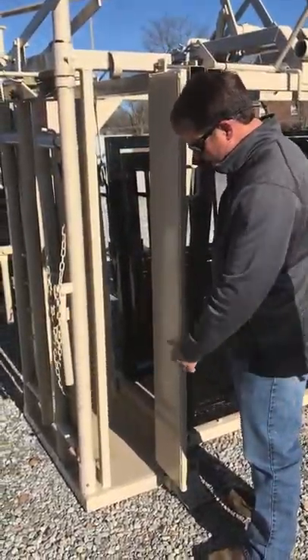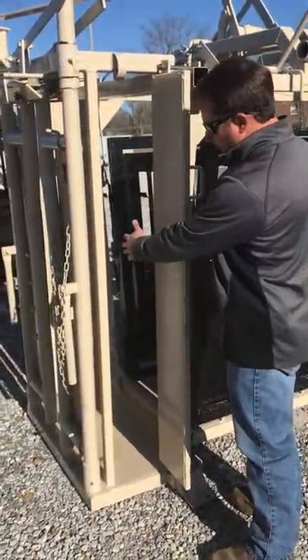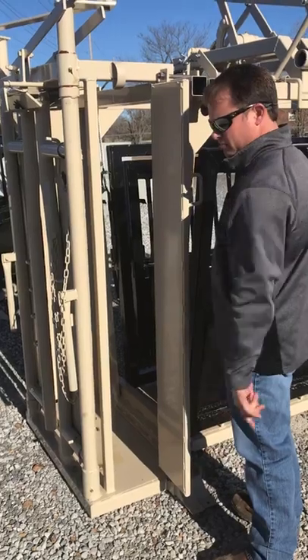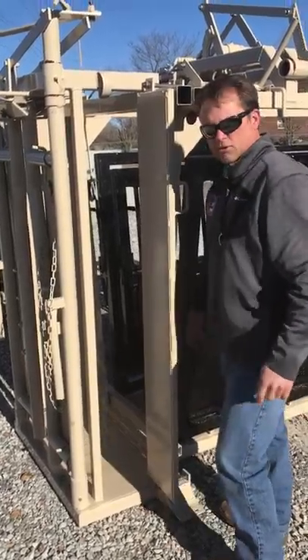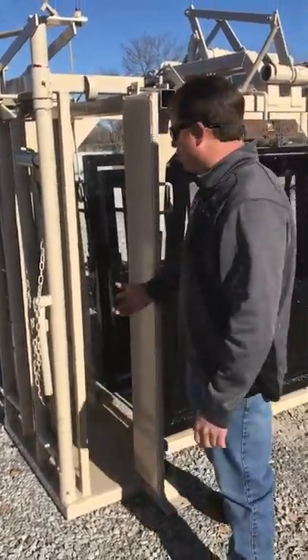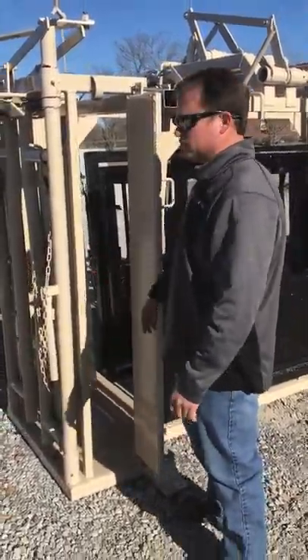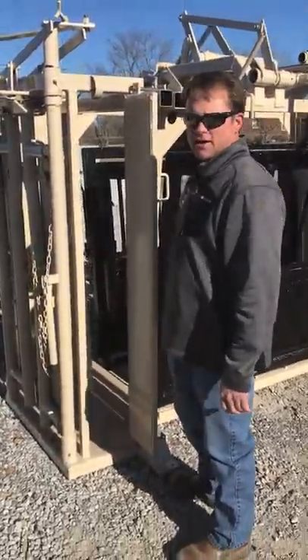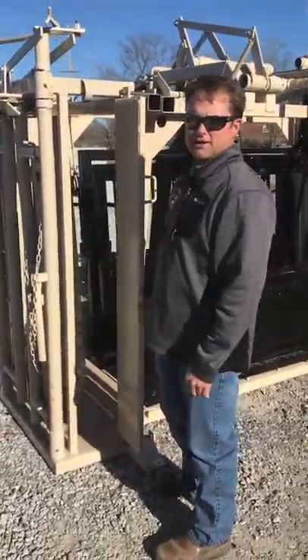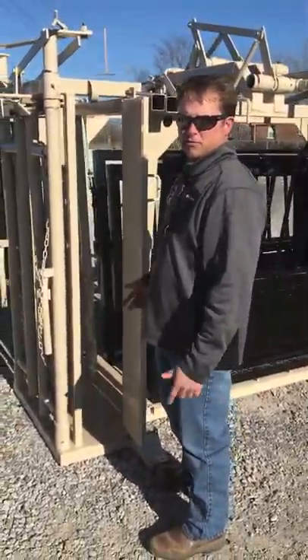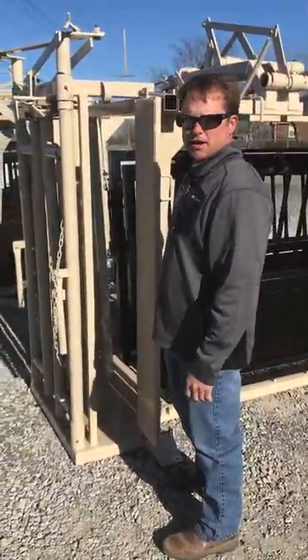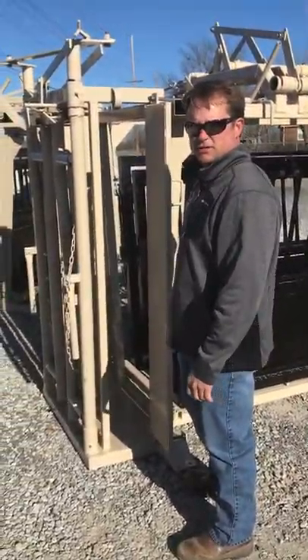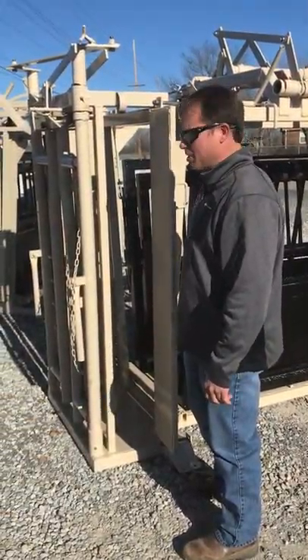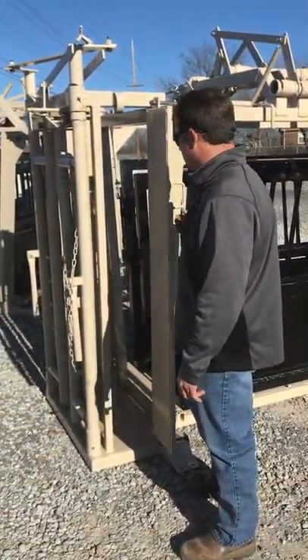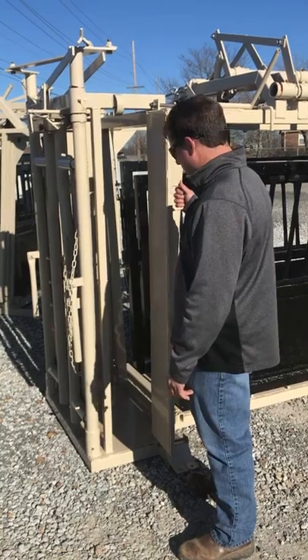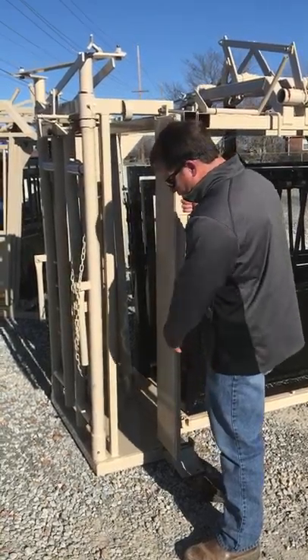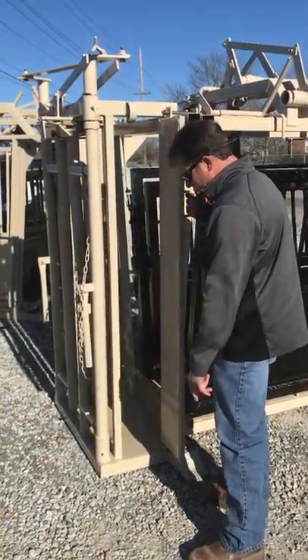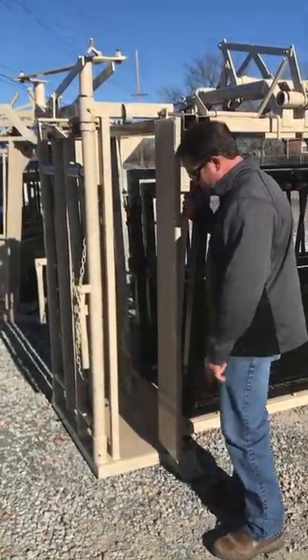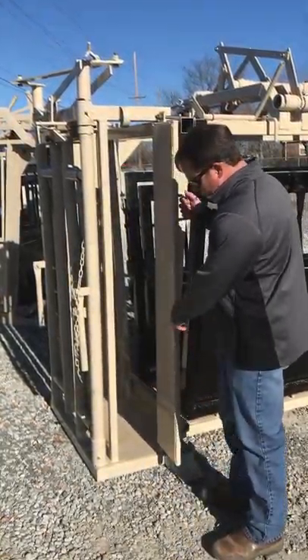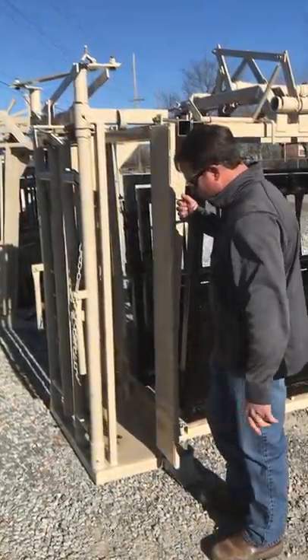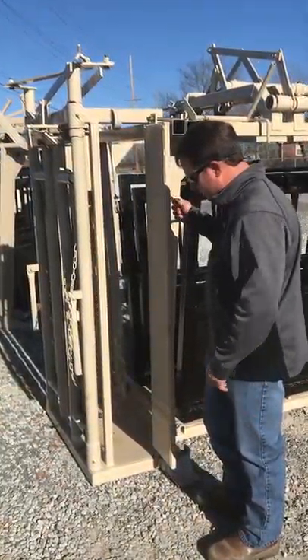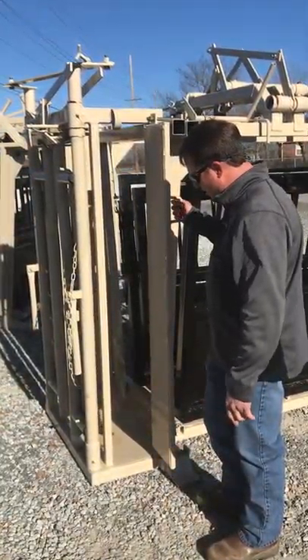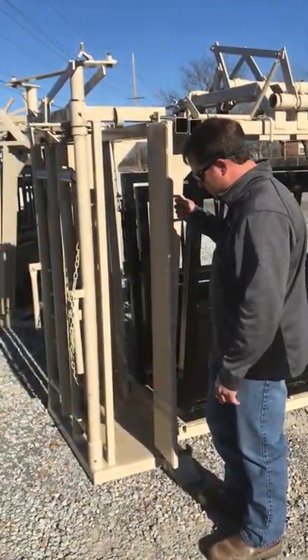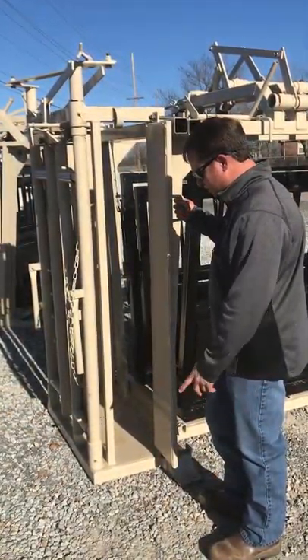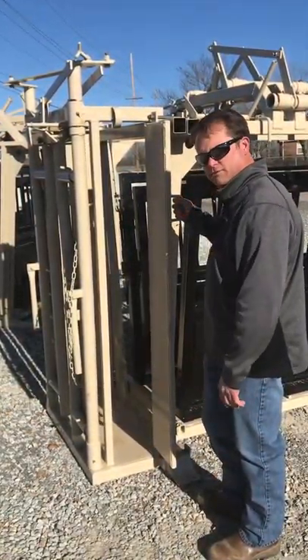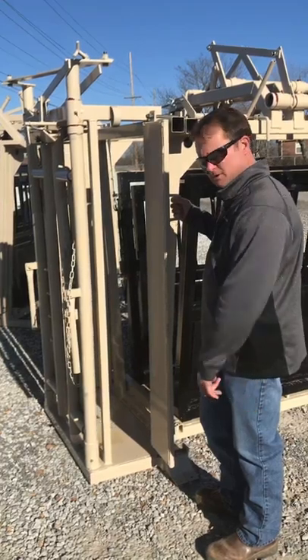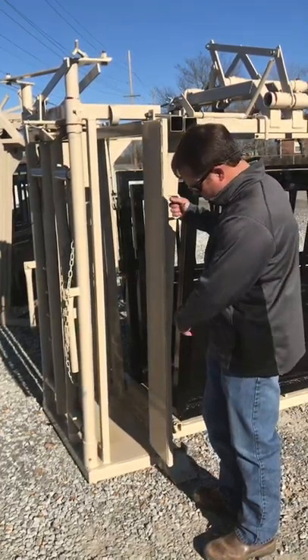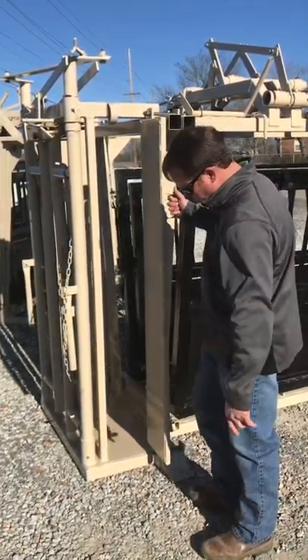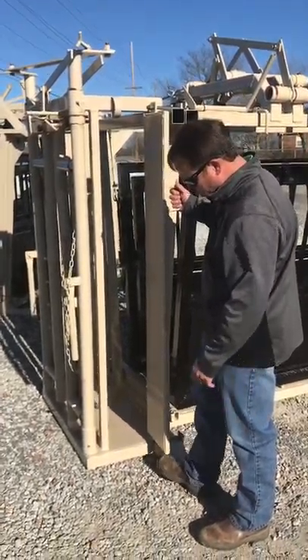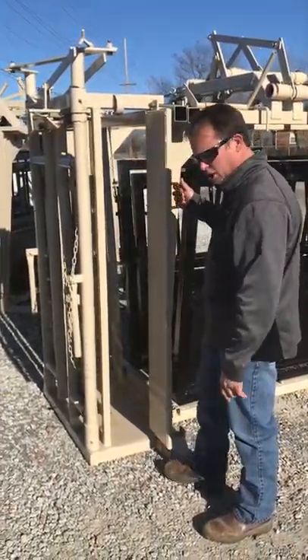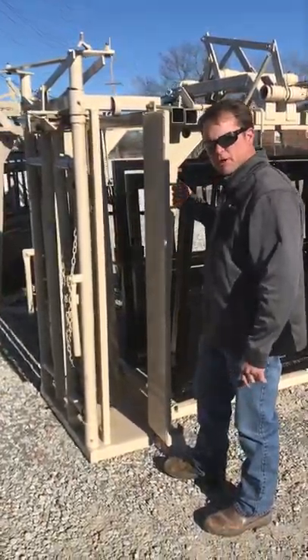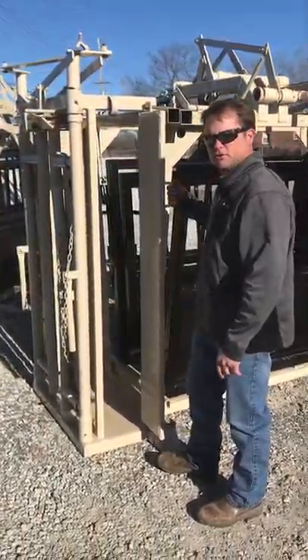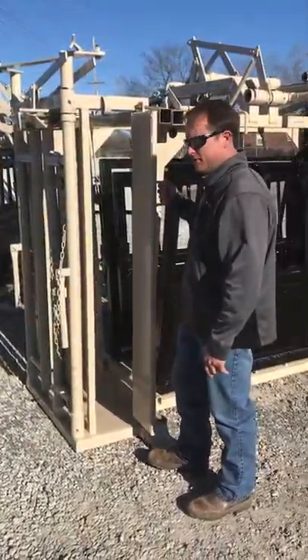Eight-inch door — plenty of room to go in and give a shot in the neck, keep from breaking needles or getting your hands in the way. Also, if you're doing some foot trimming and need to look at a hoof, the door is a full door — it goes all the way to the ground so you can look at the feet.